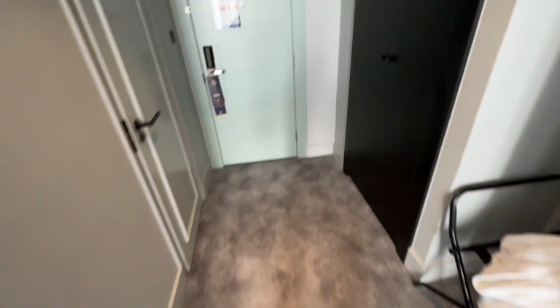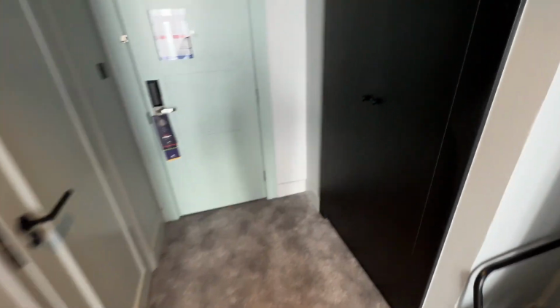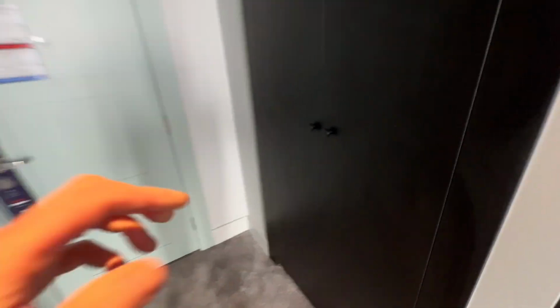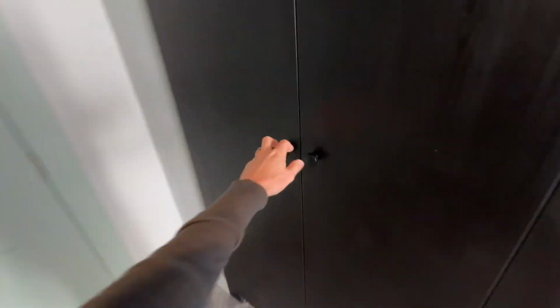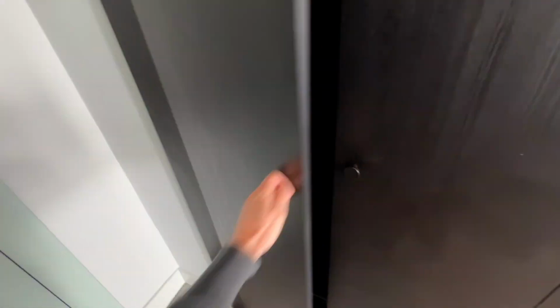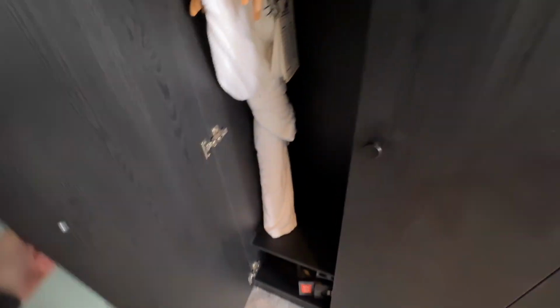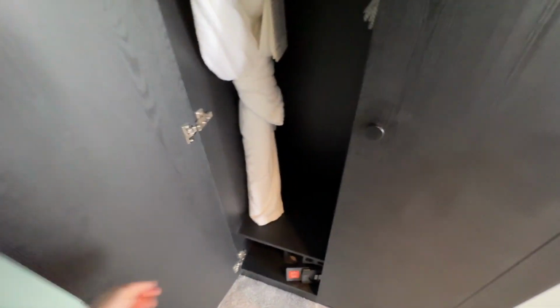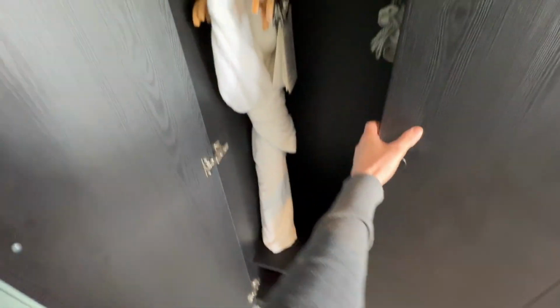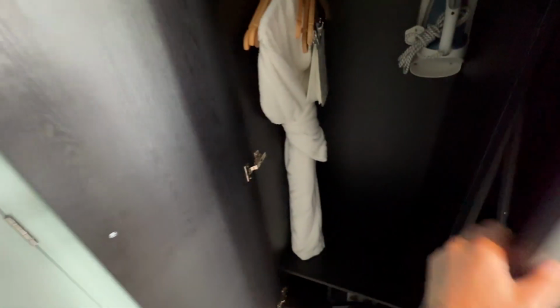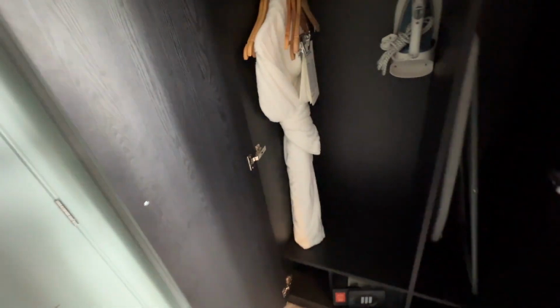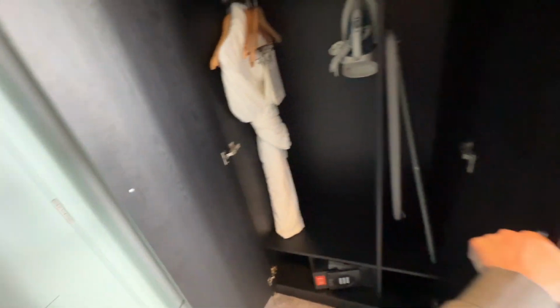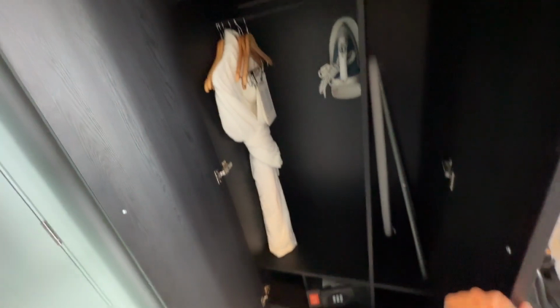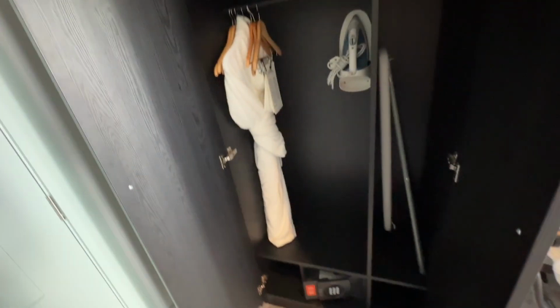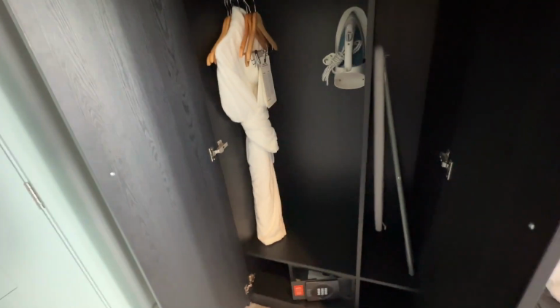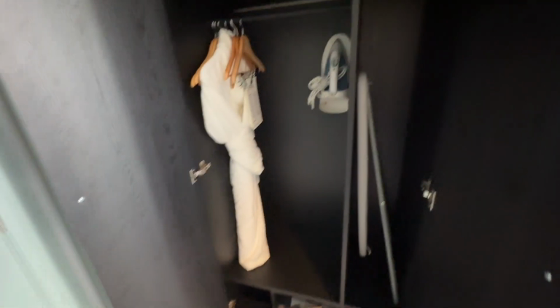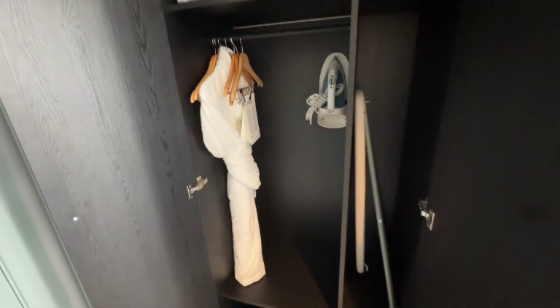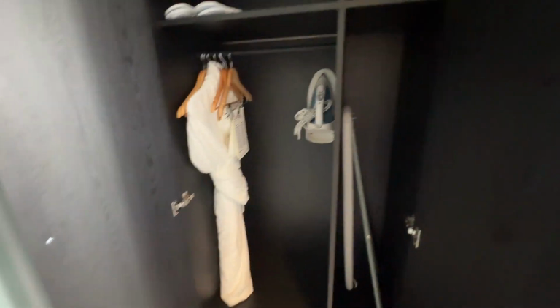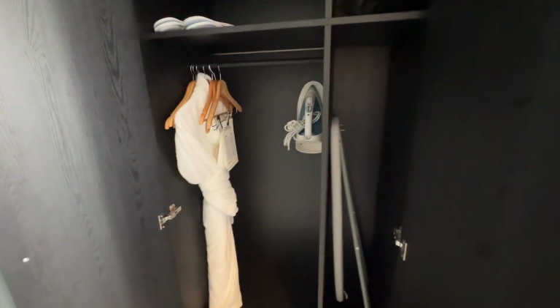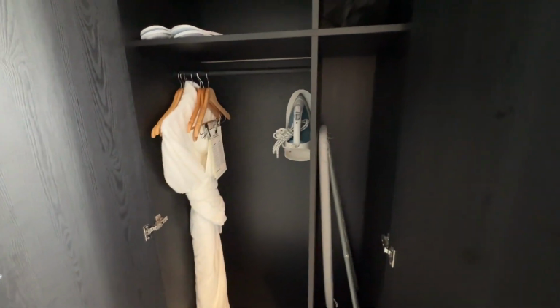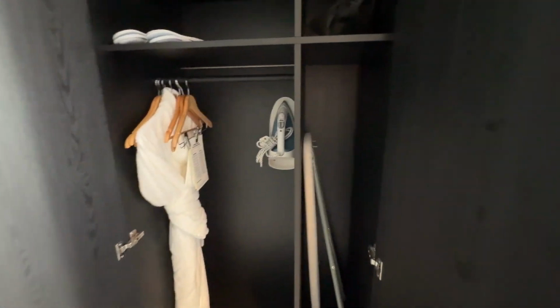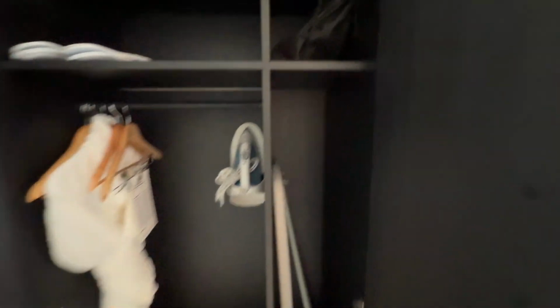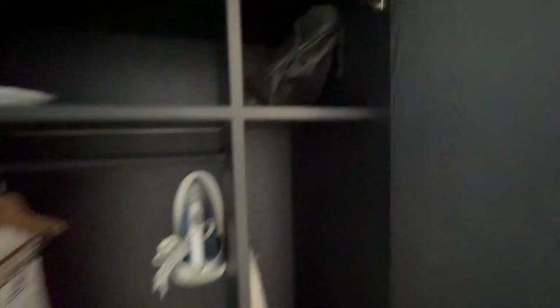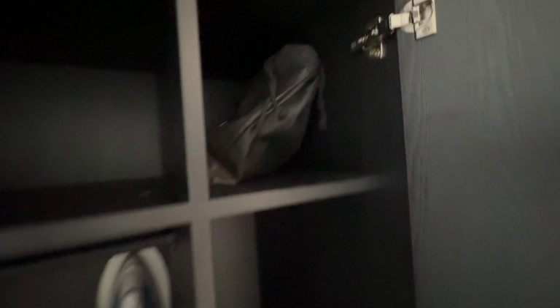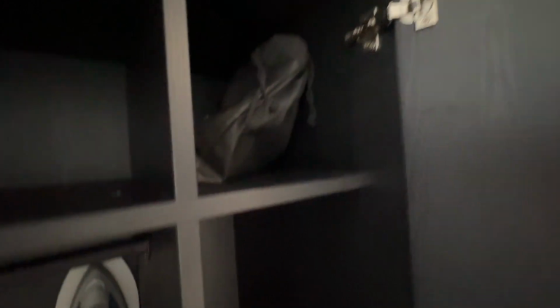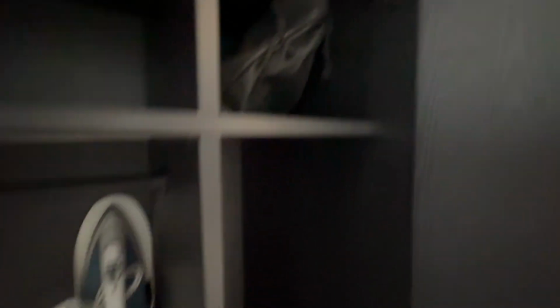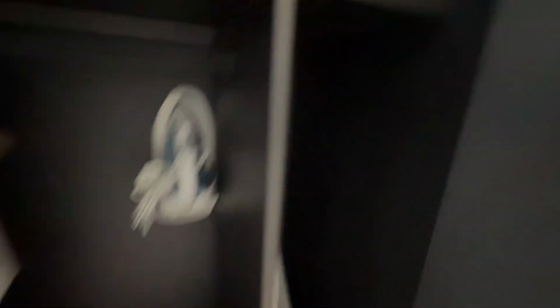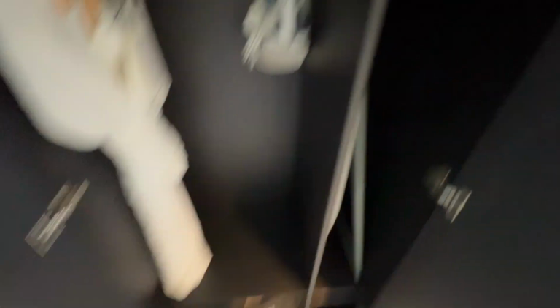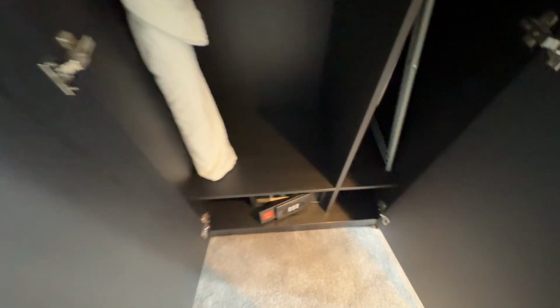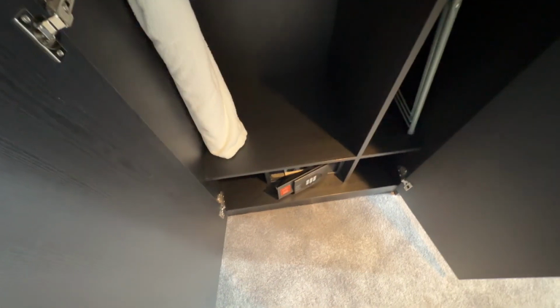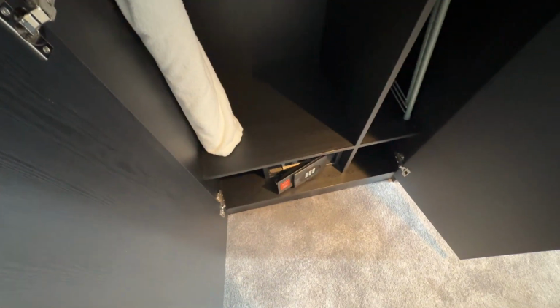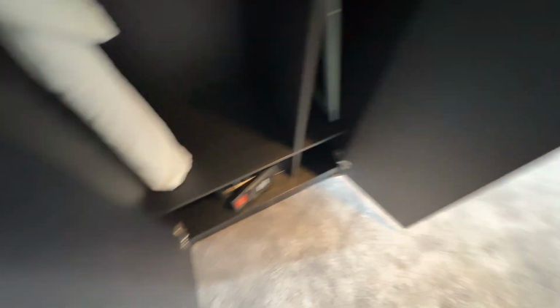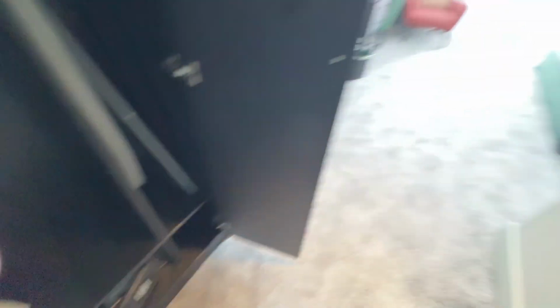What have we got in here? We've got a robe with slippers, iron and ironing board, looks like a hairdryer up there, and a safe down there.